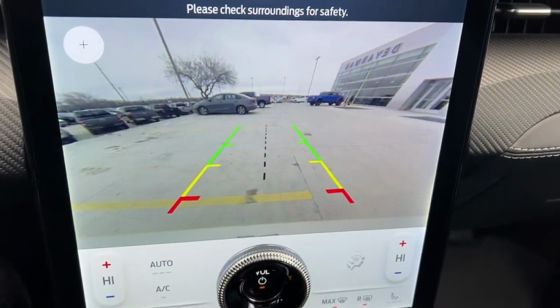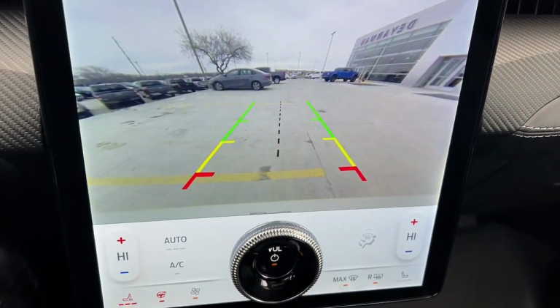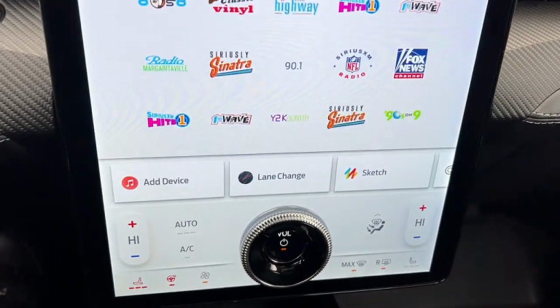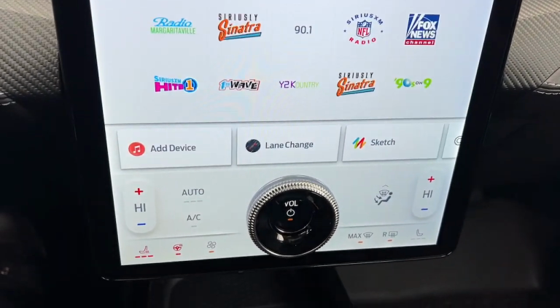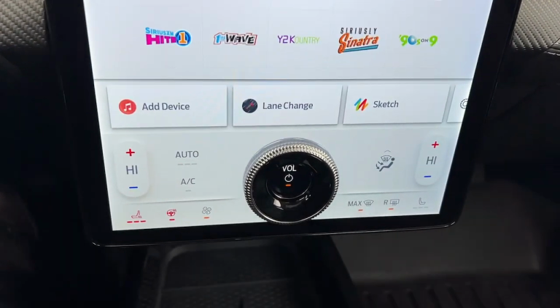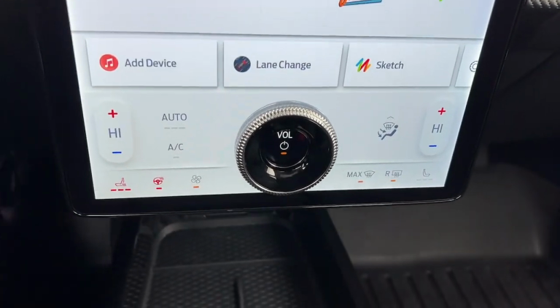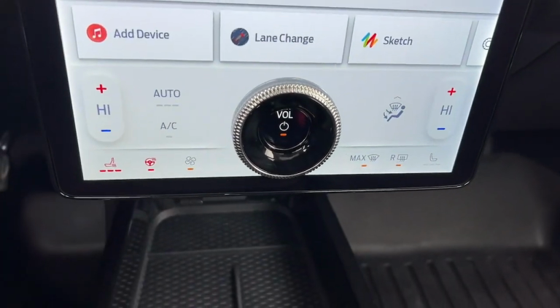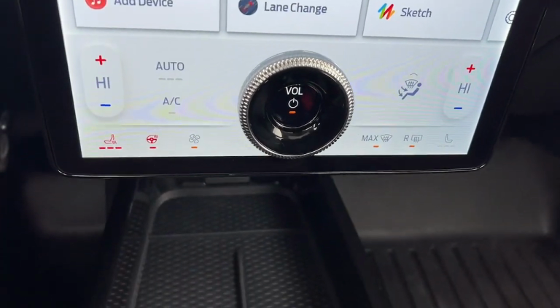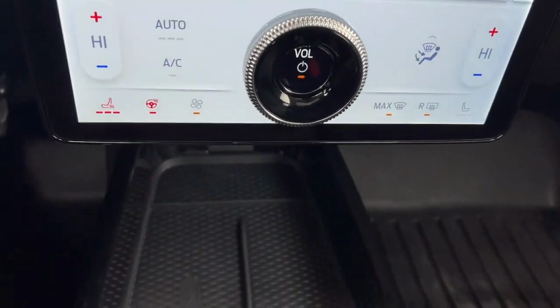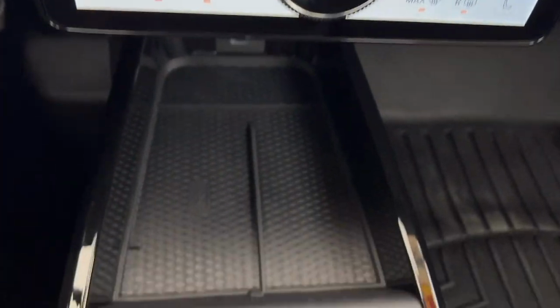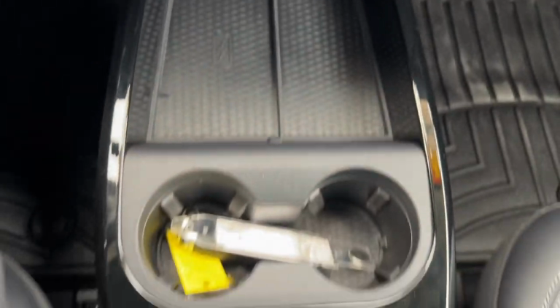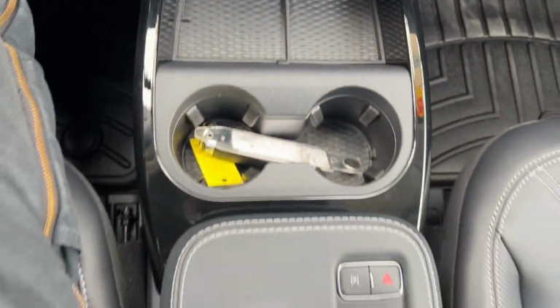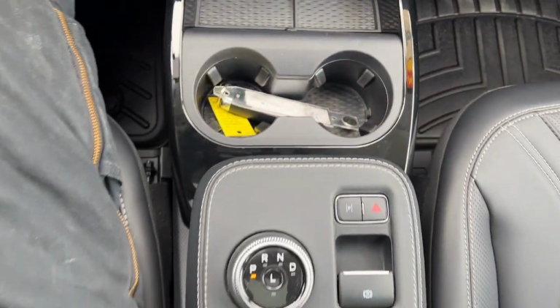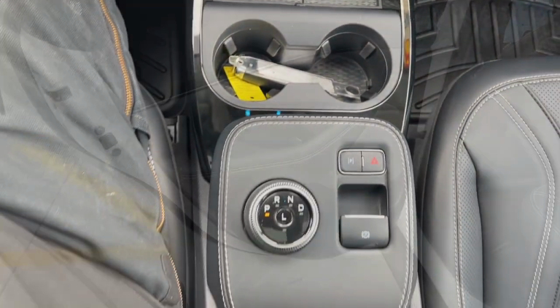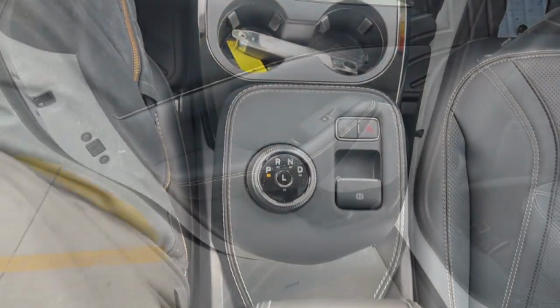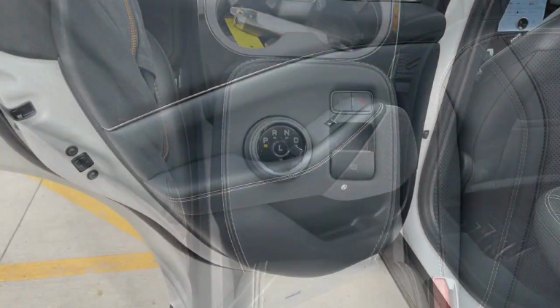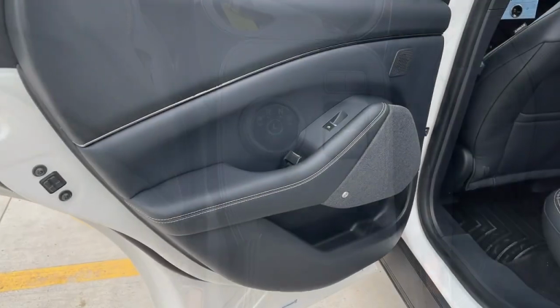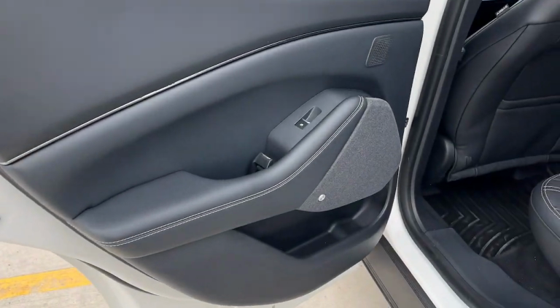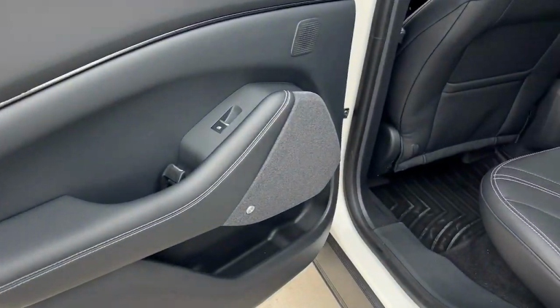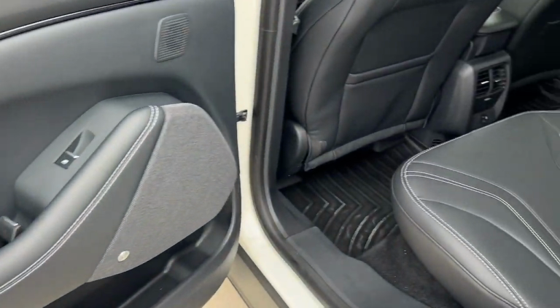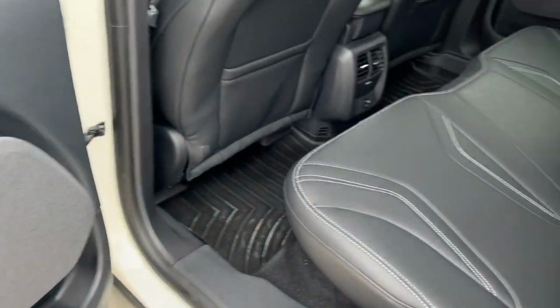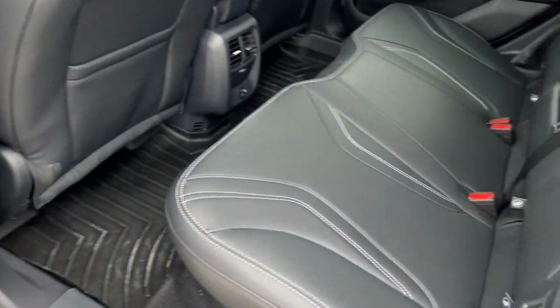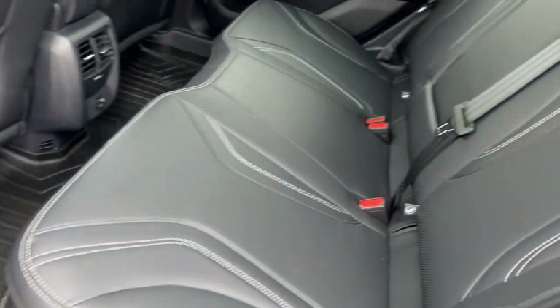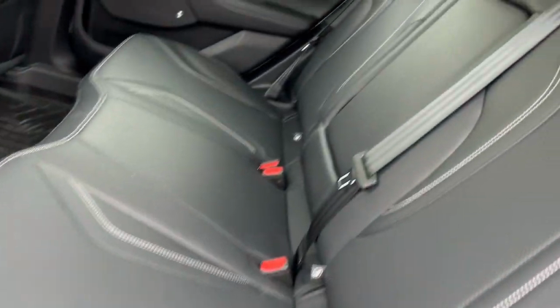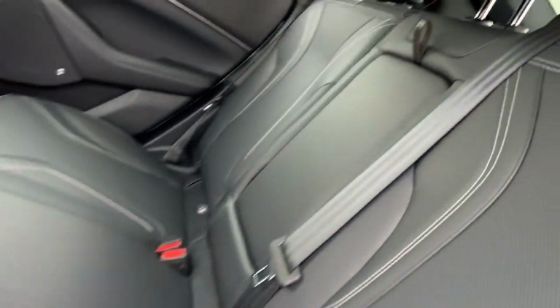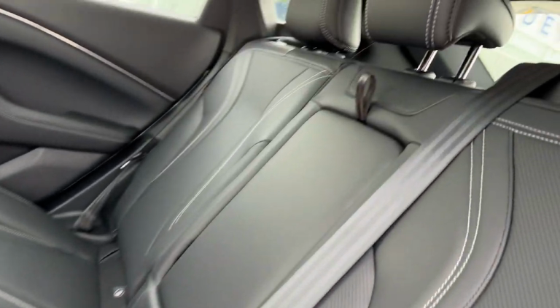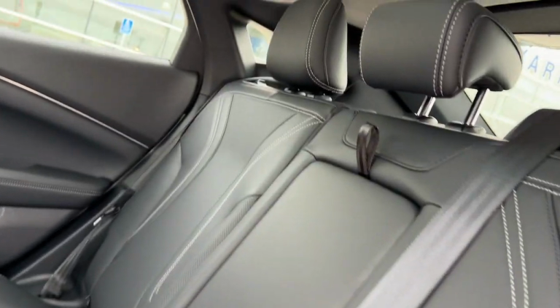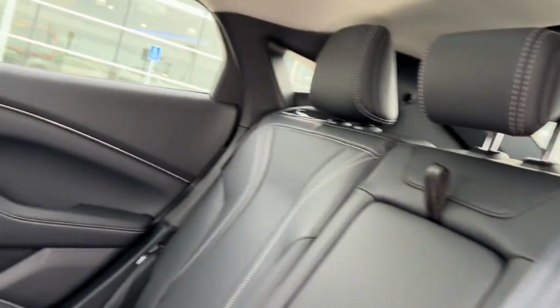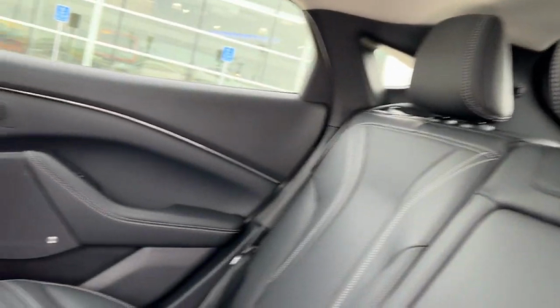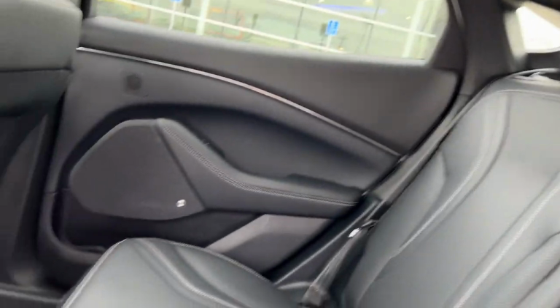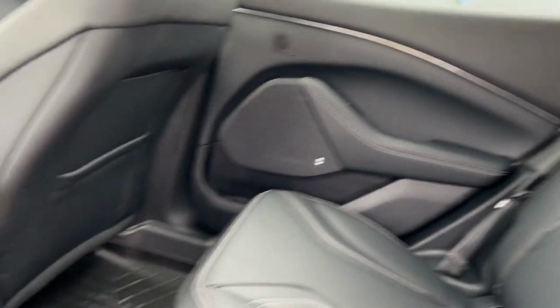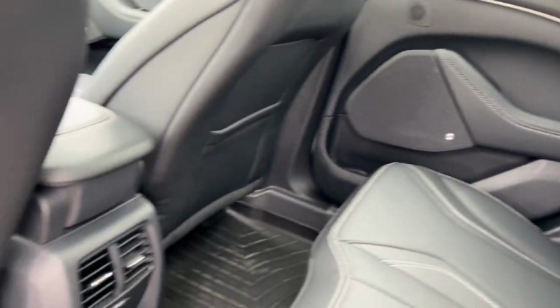Future-focused efficiency blends with luxury and performance in this remarkable Mustang Mach-E. See for yourself when you take it out for a test drive.